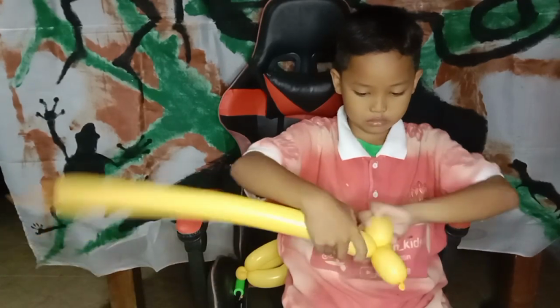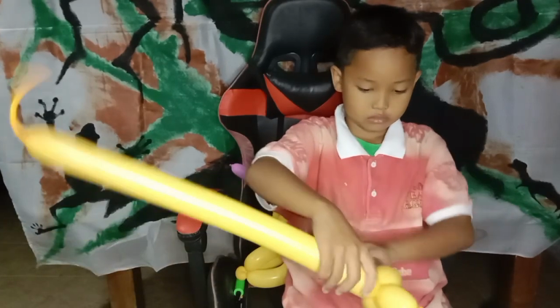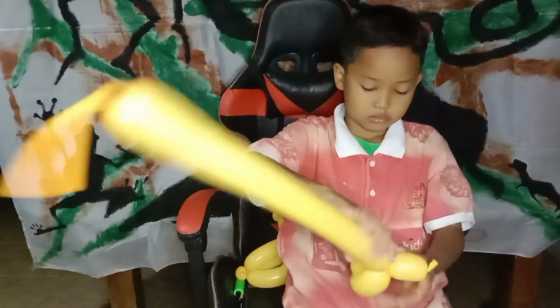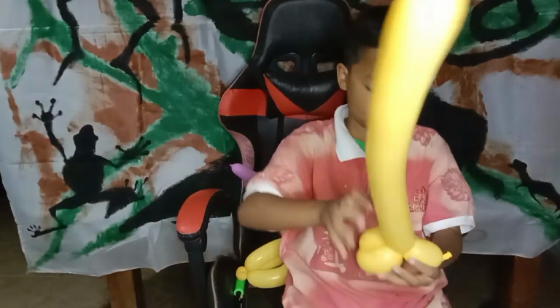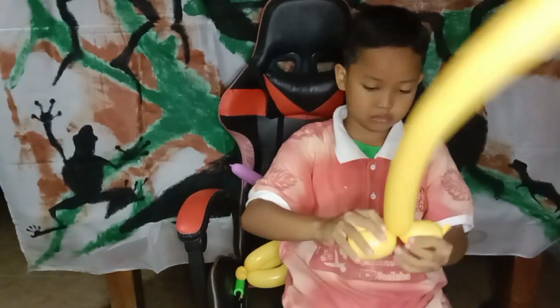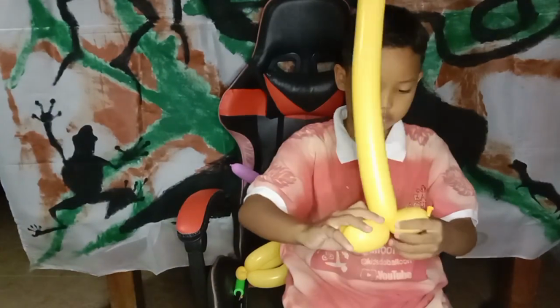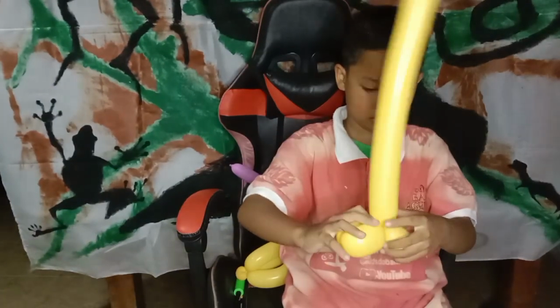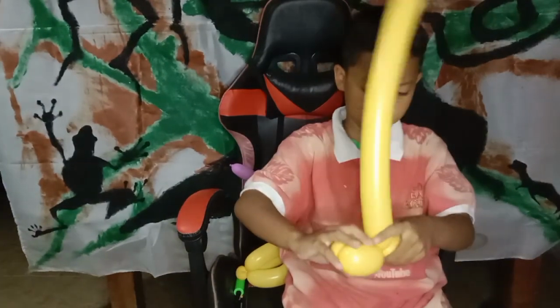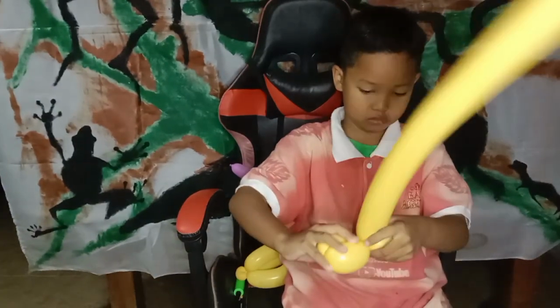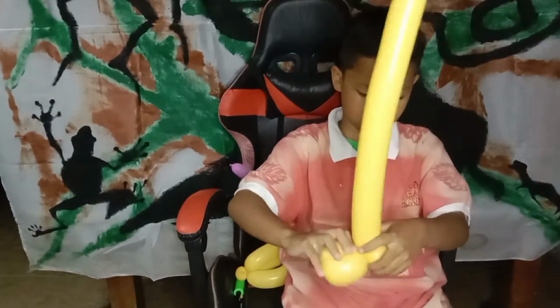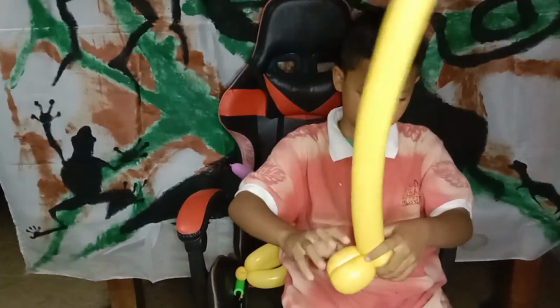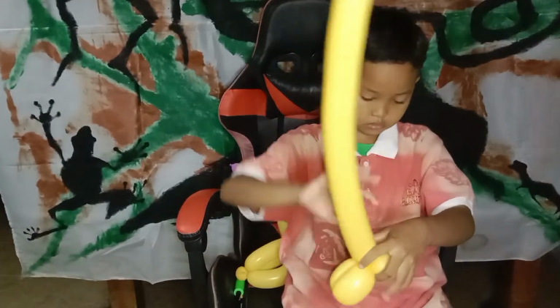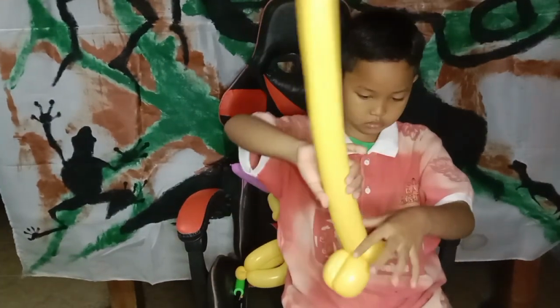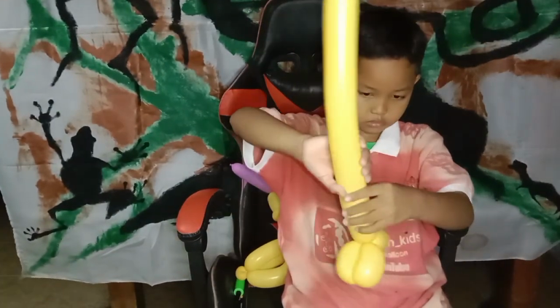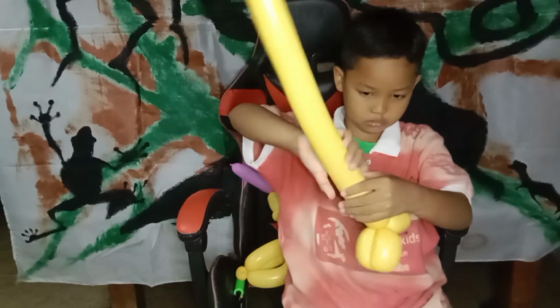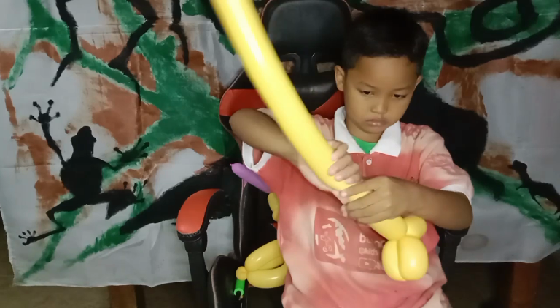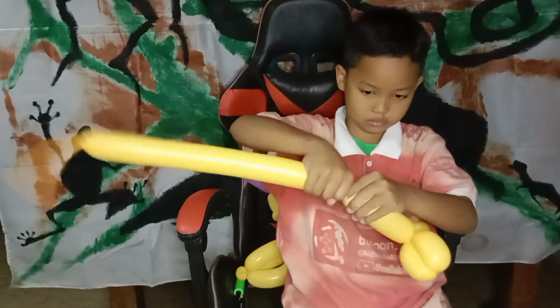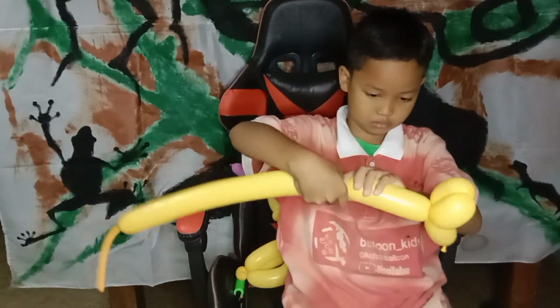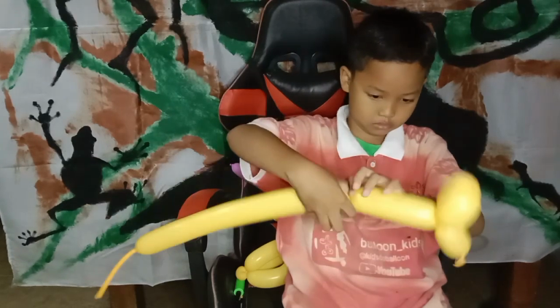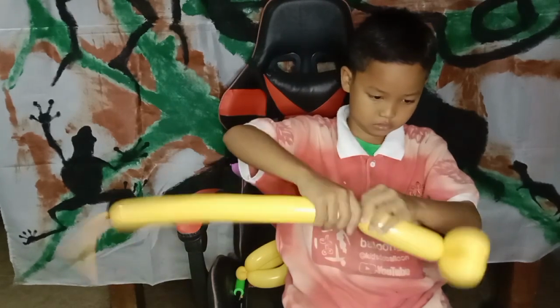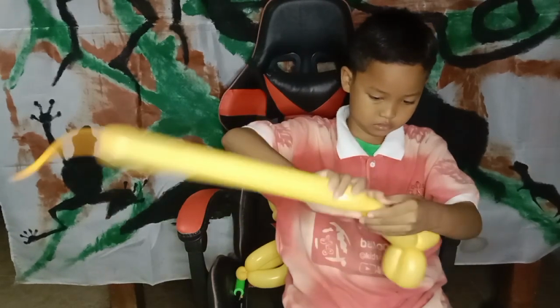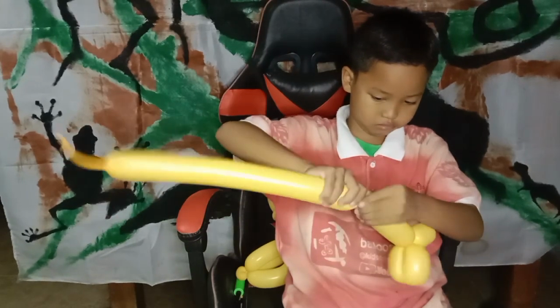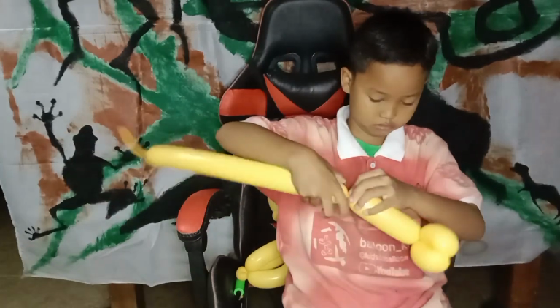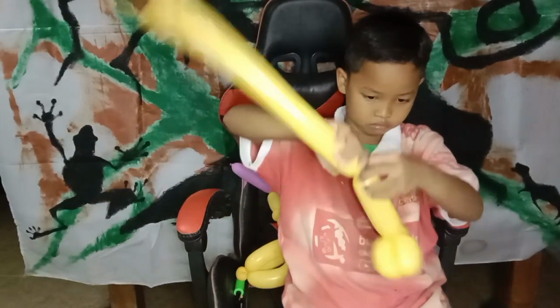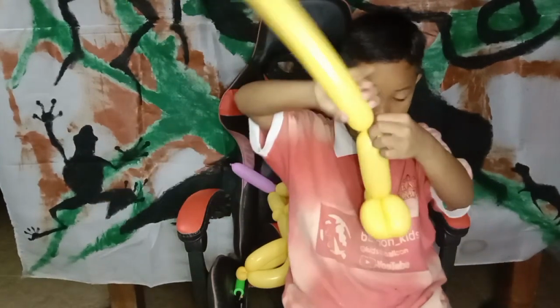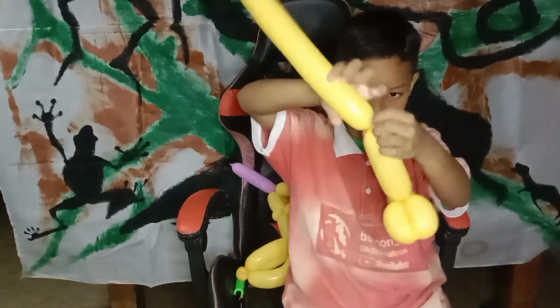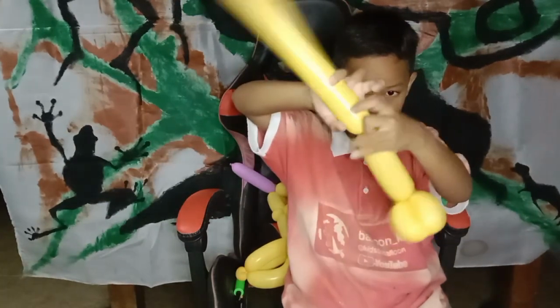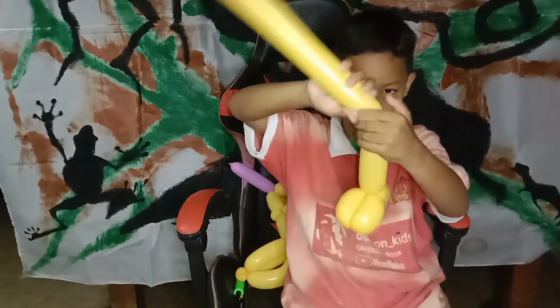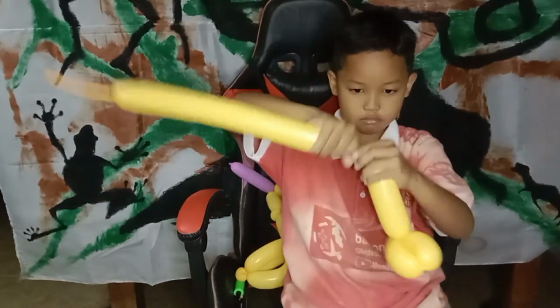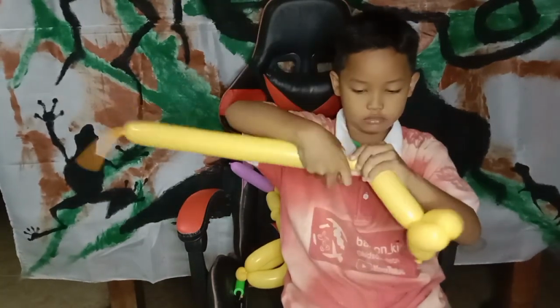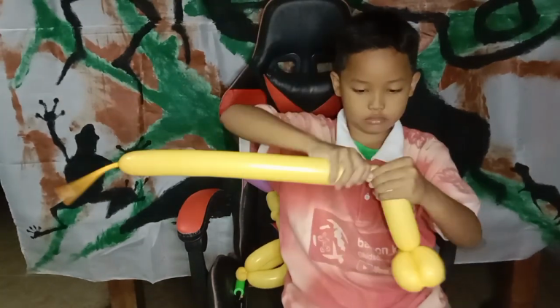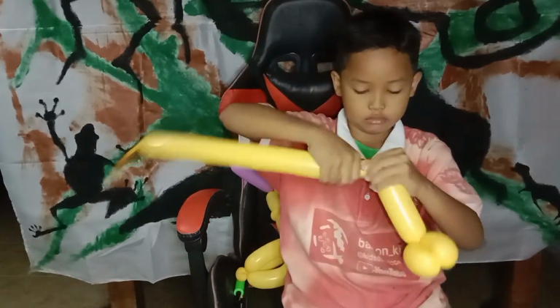Okay, this is the next balloon — we twist with the finger bubble, and we also make the finger bubble on double sides.